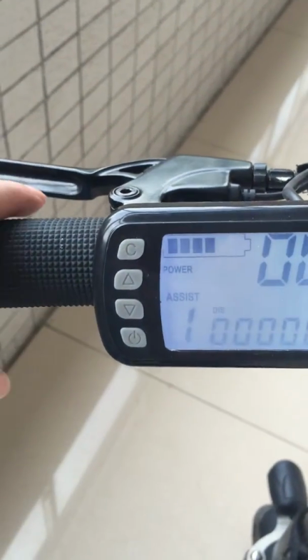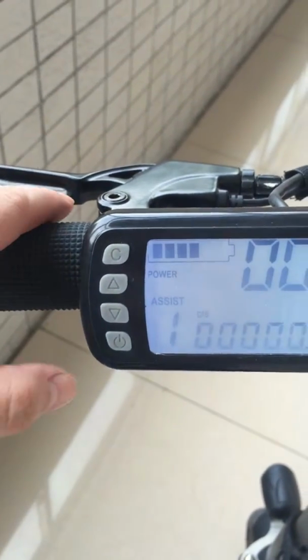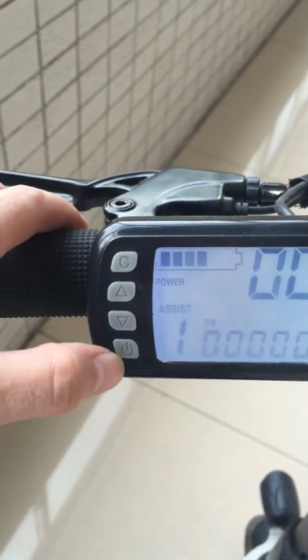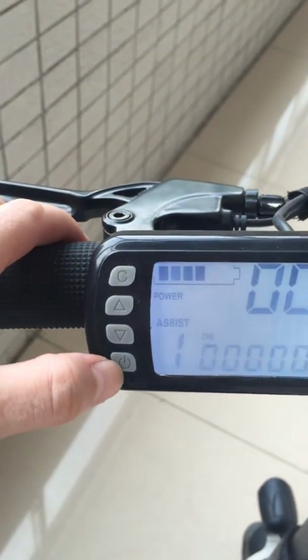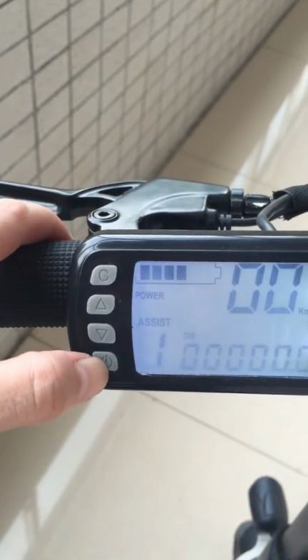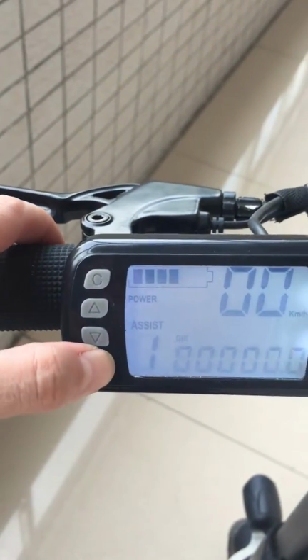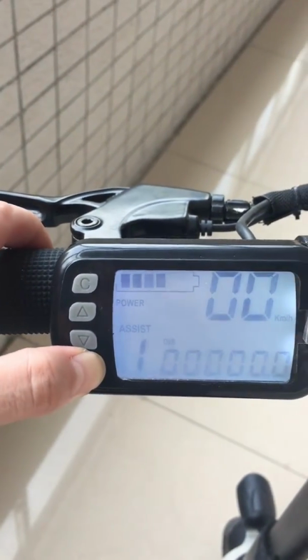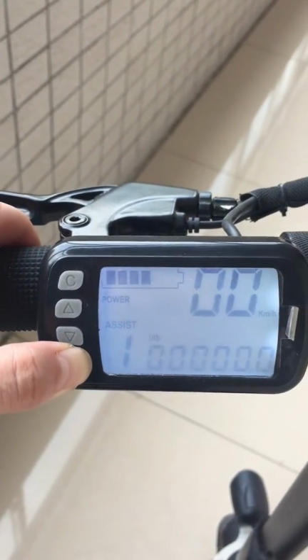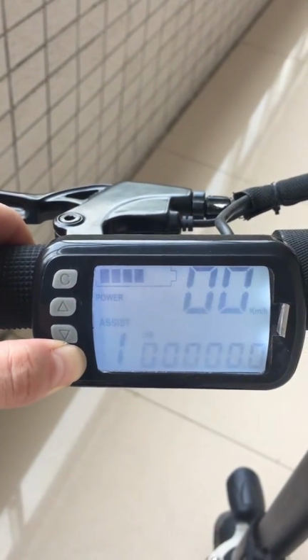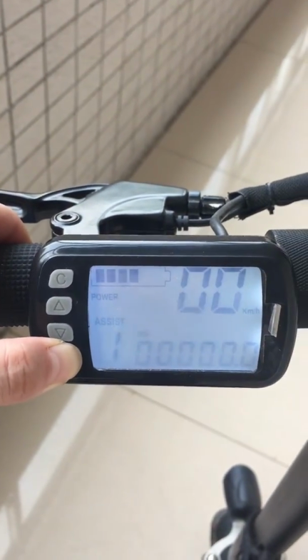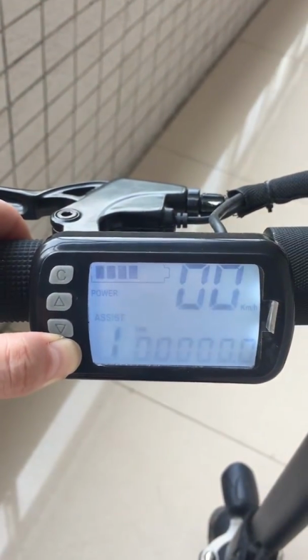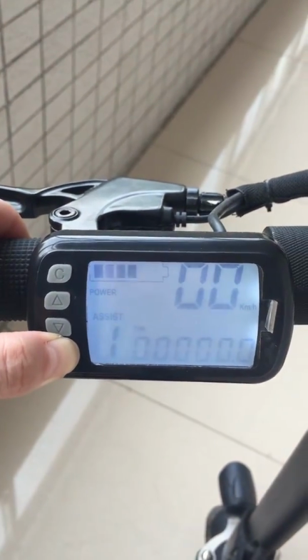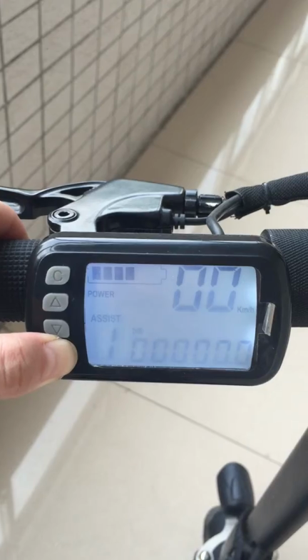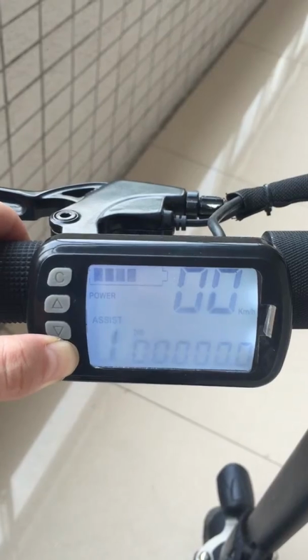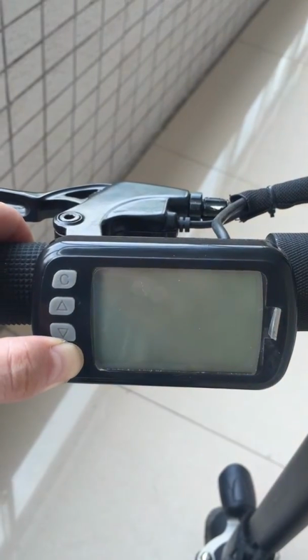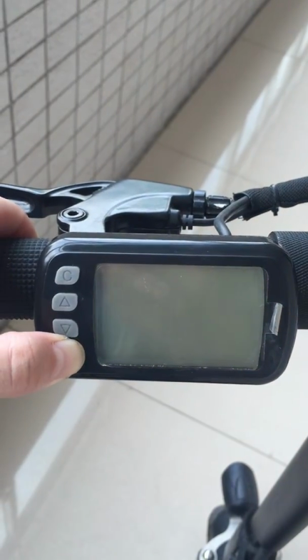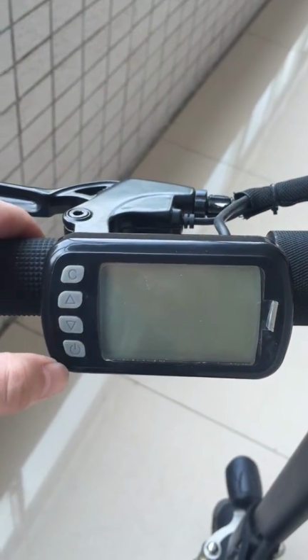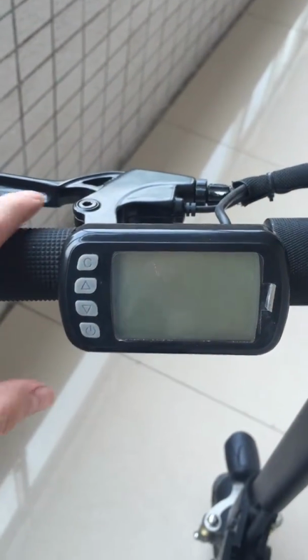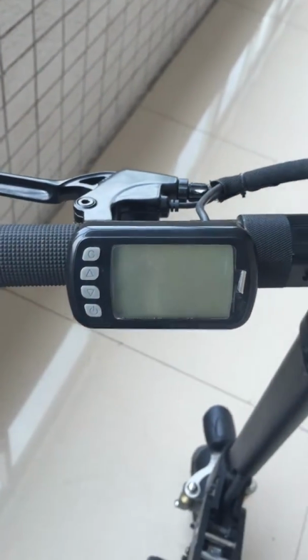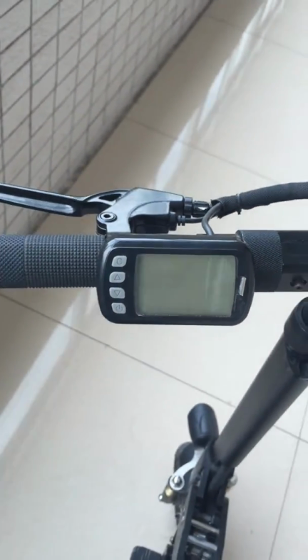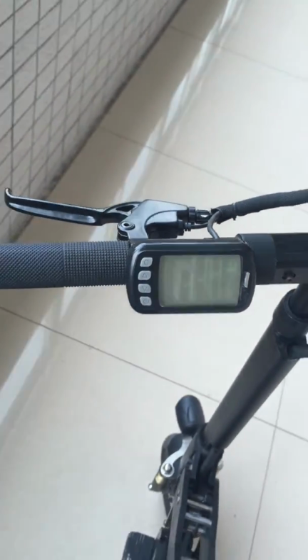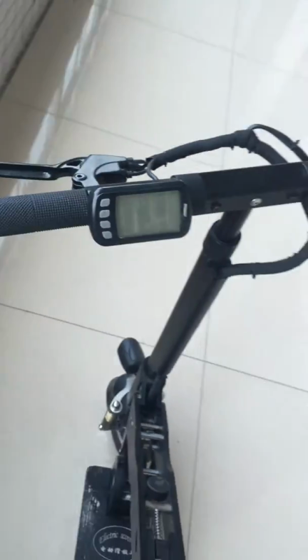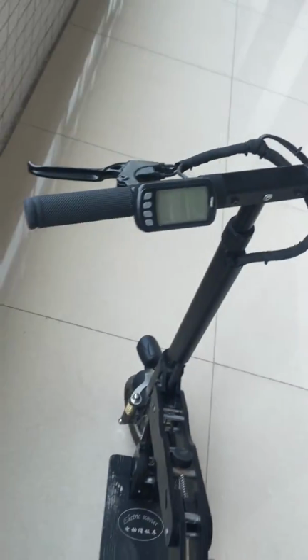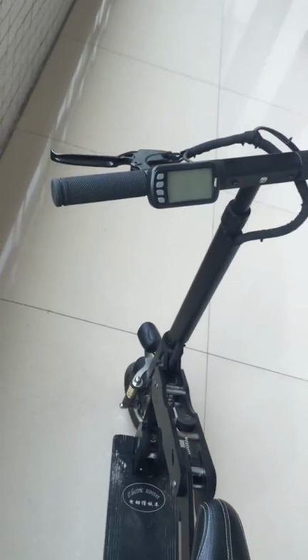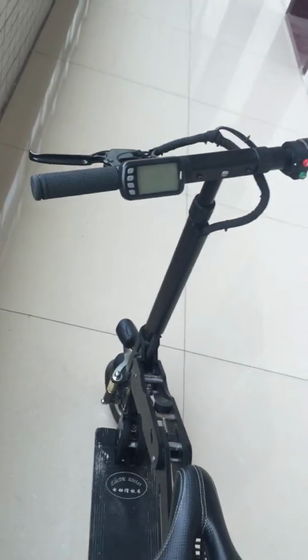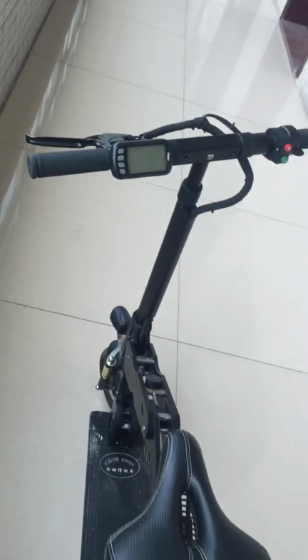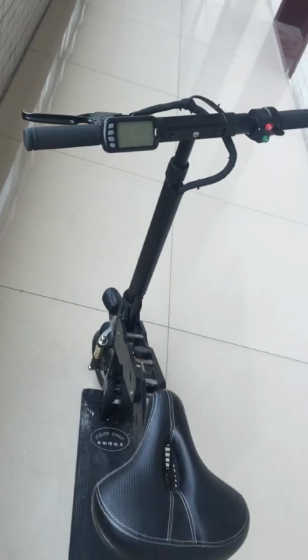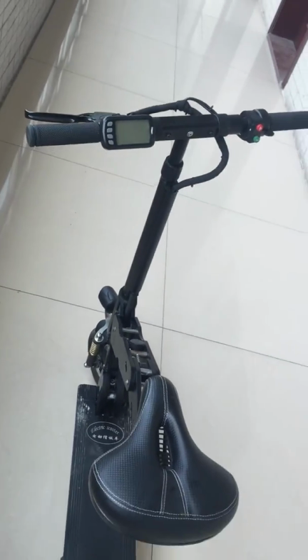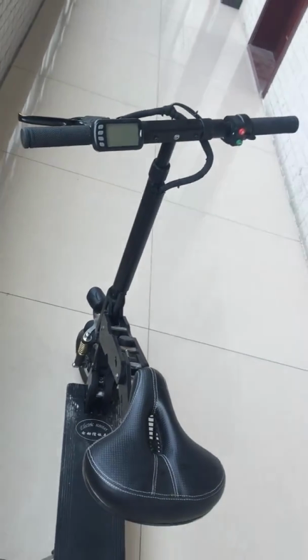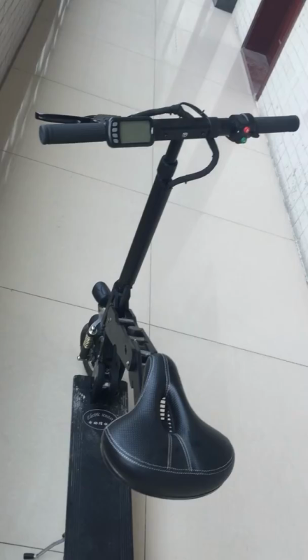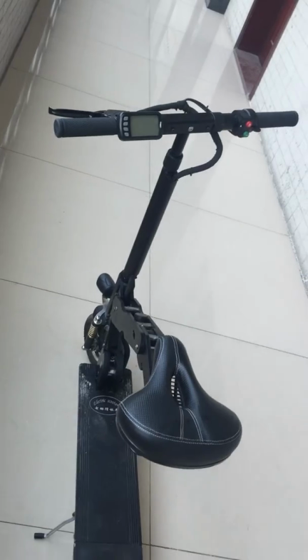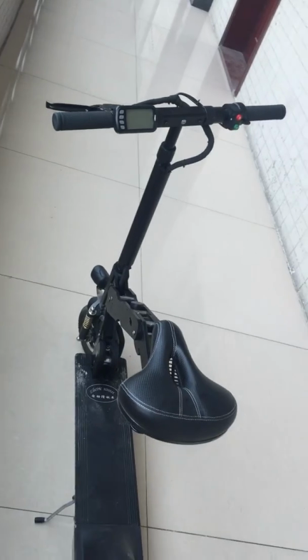You can long press this button. The vehicle is awesome. Very convenient and easy to handle, and you can go at that speed rate.